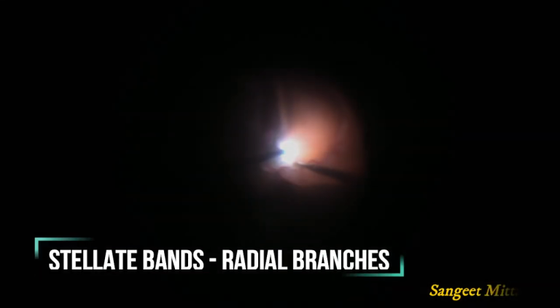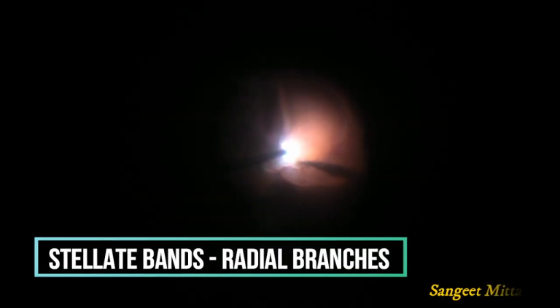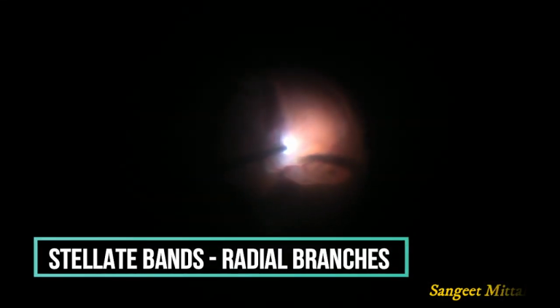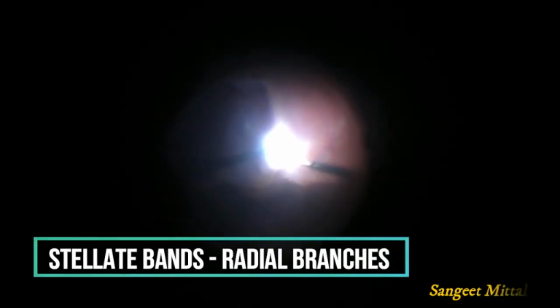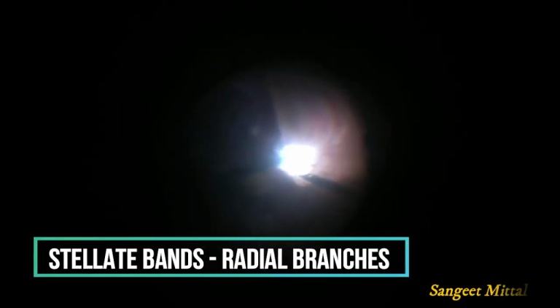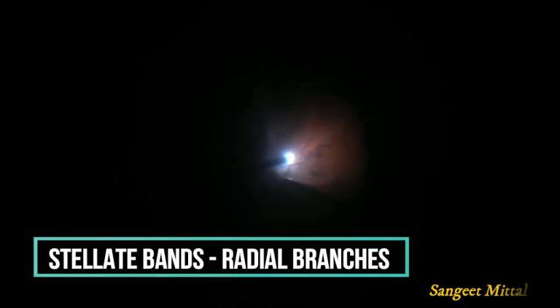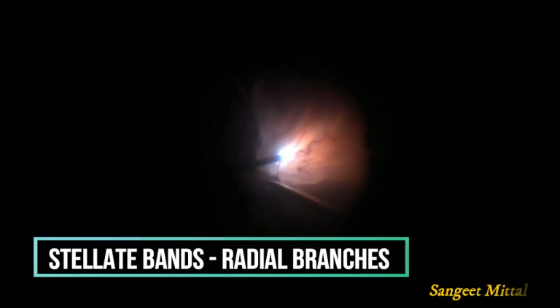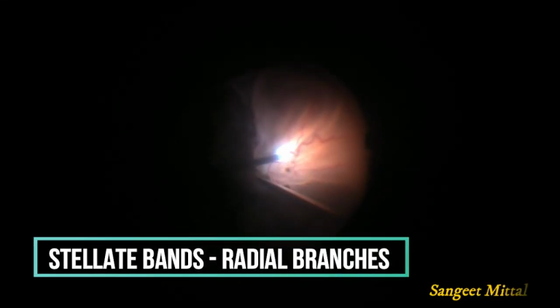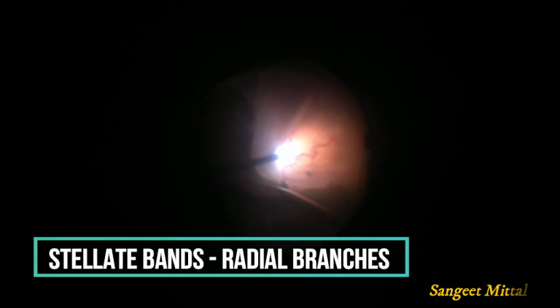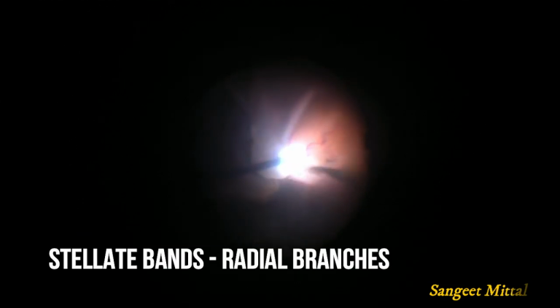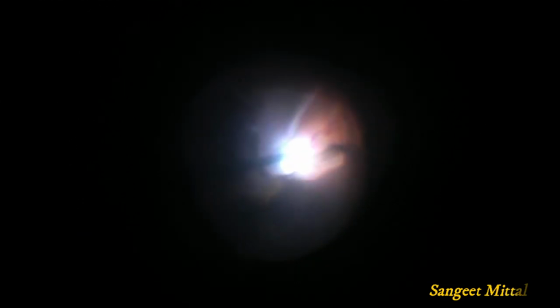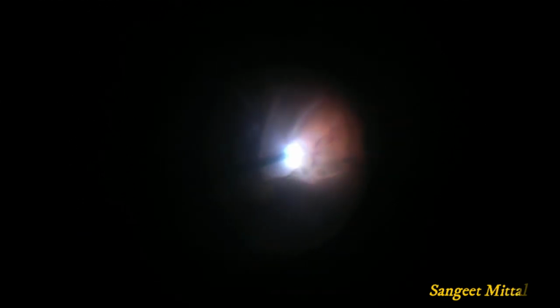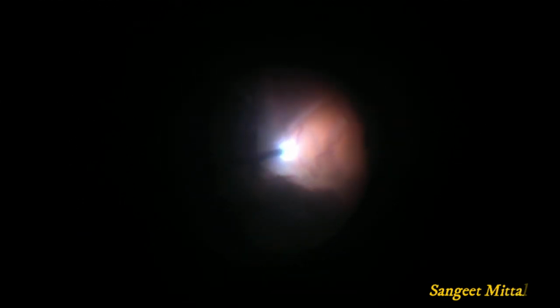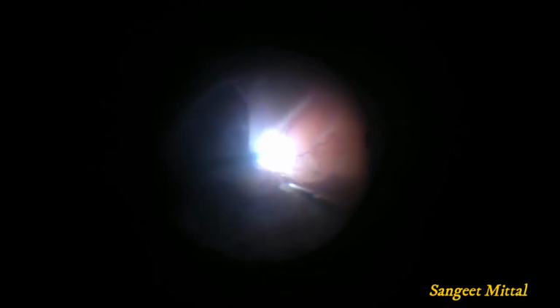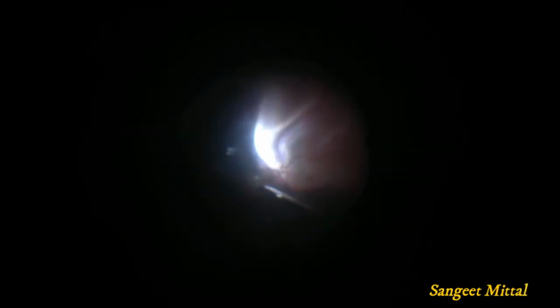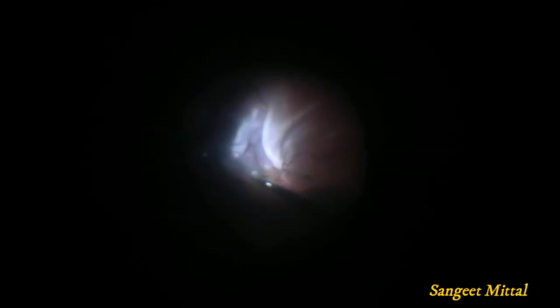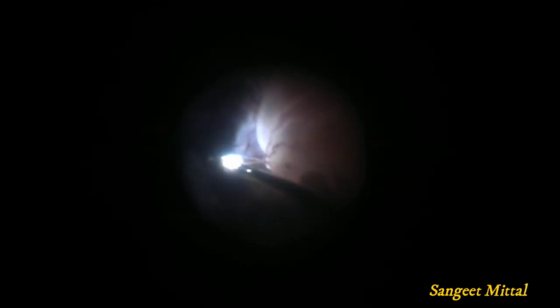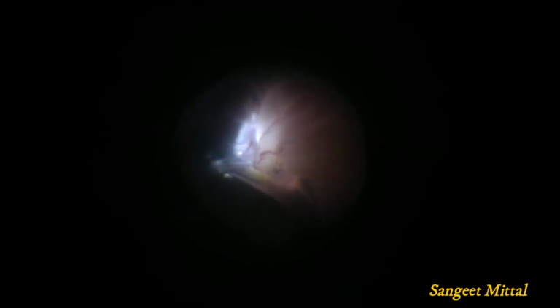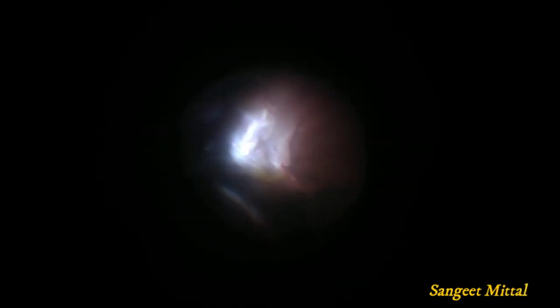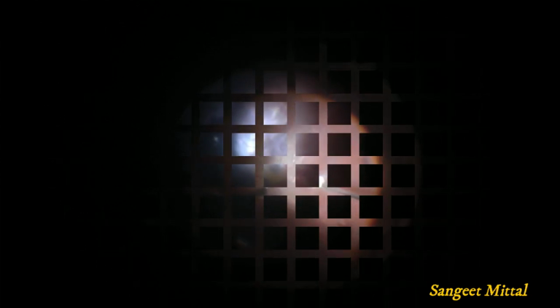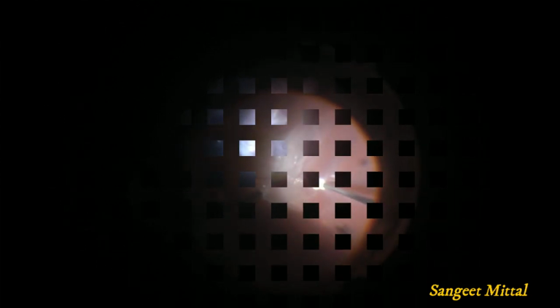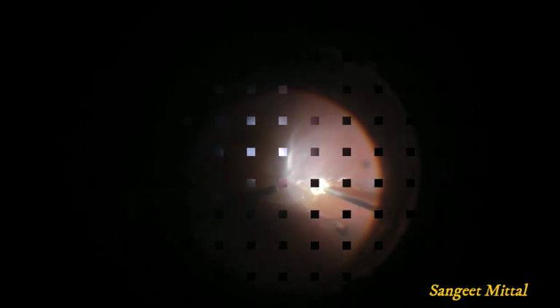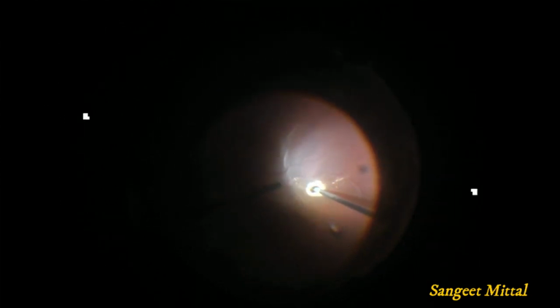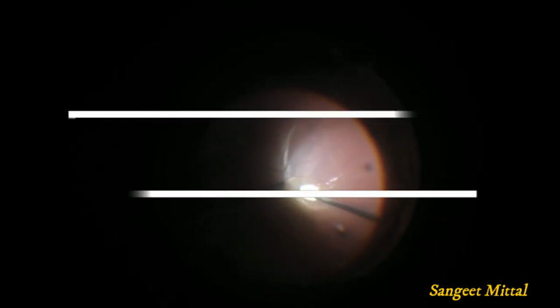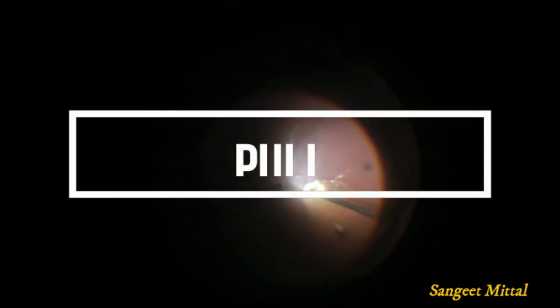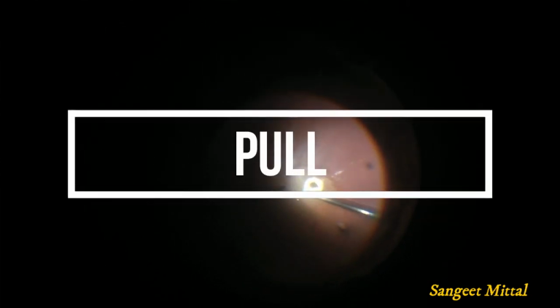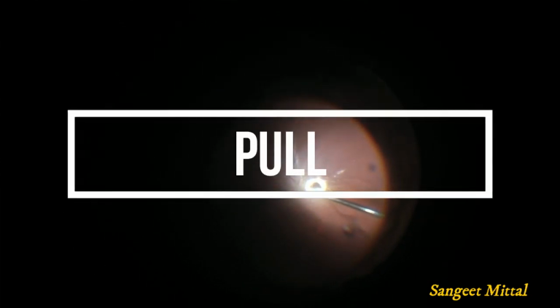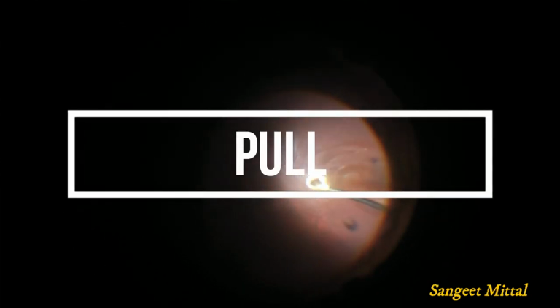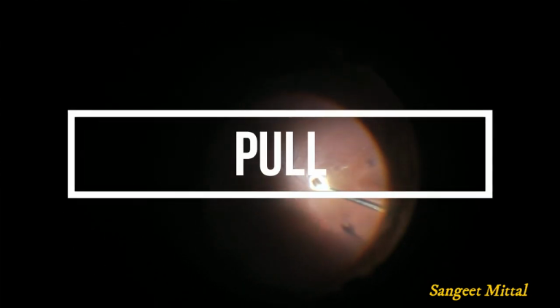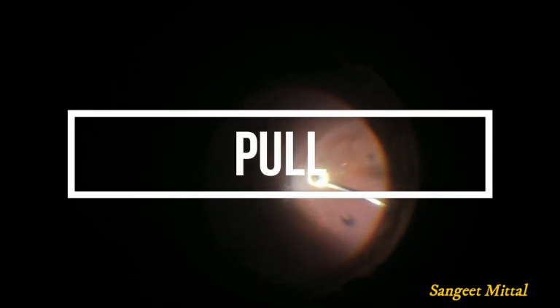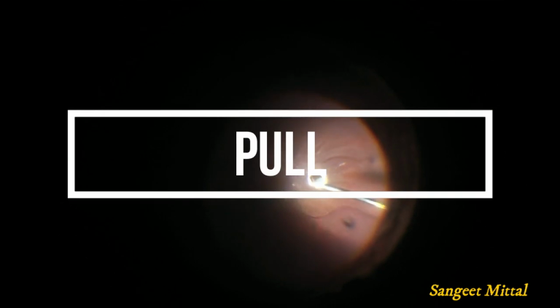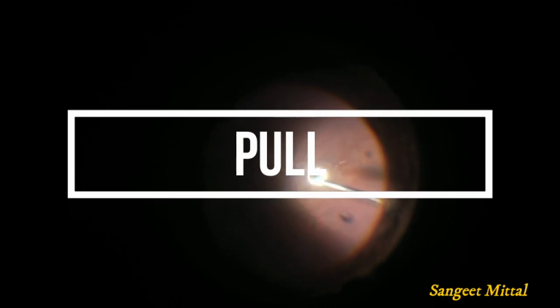Similarly, stellate bands with small radial branches can be removed by pulling at the epicenter of the band. Small radial bands associated with retinal breaks can be removed by pulling the band away from the retina.